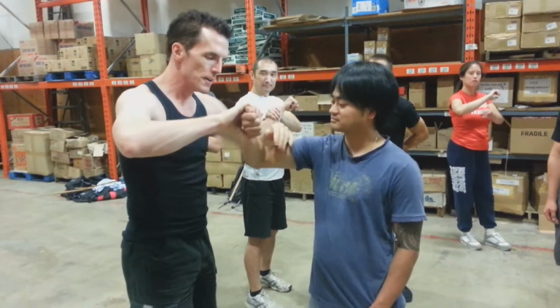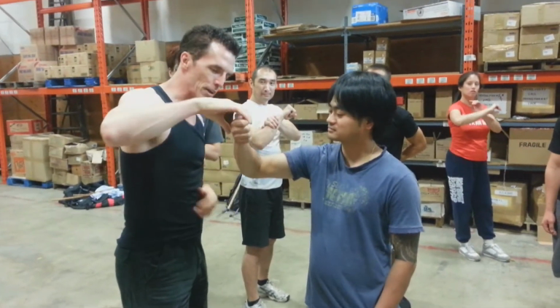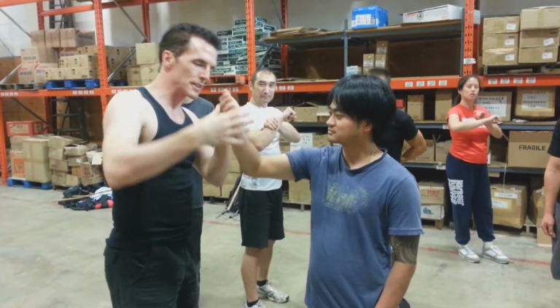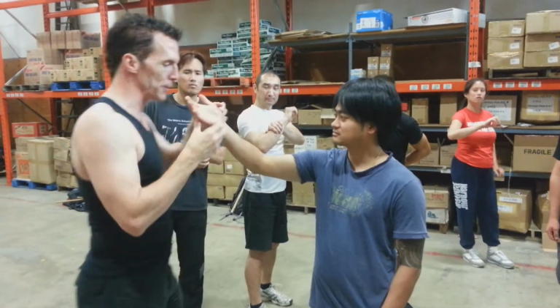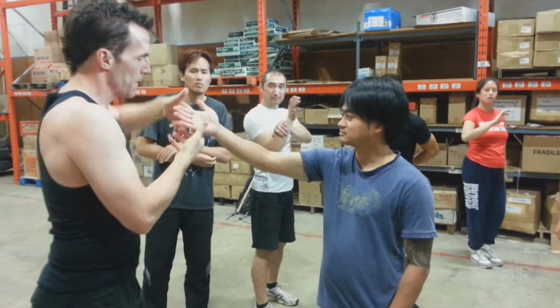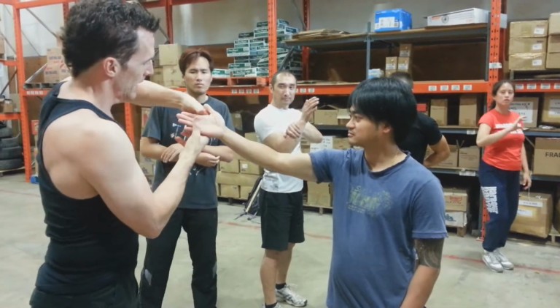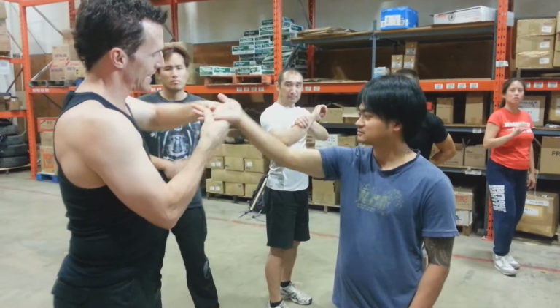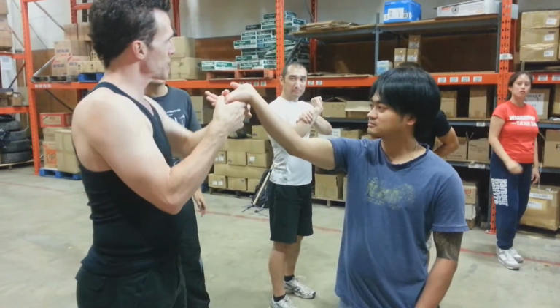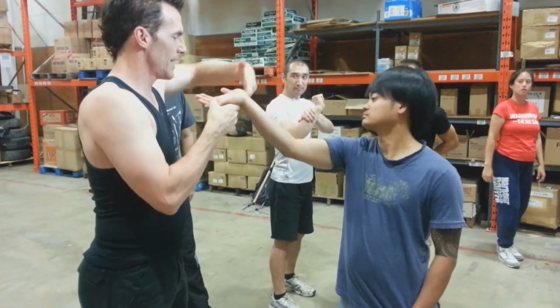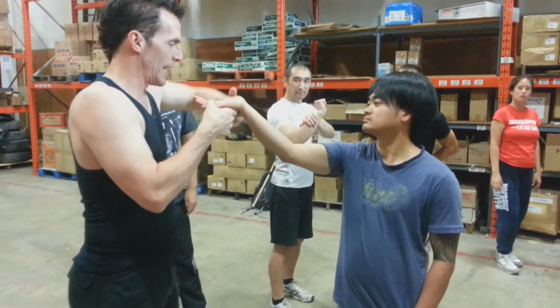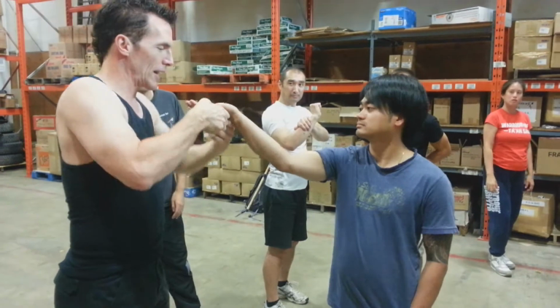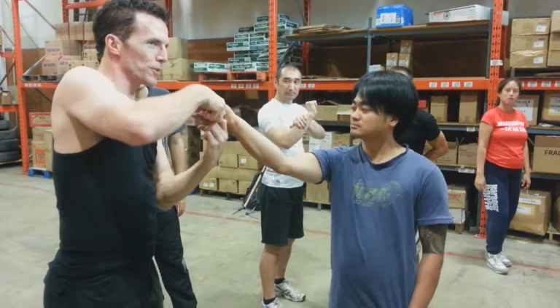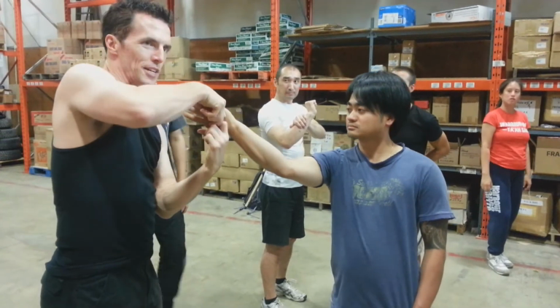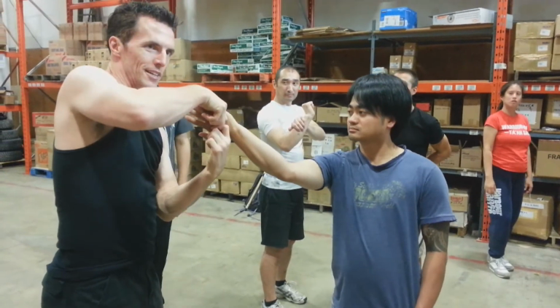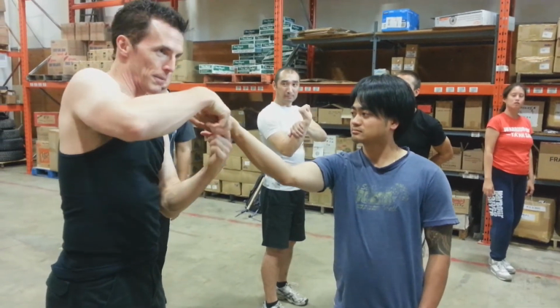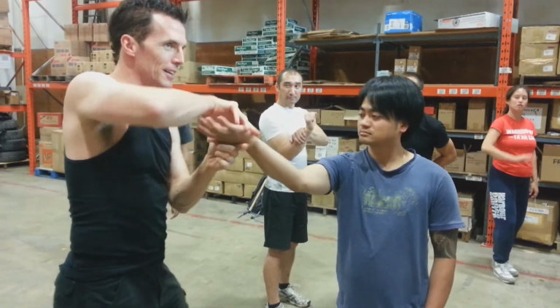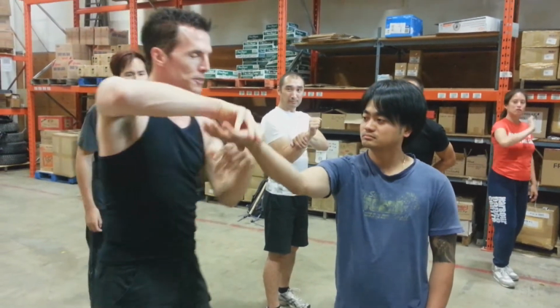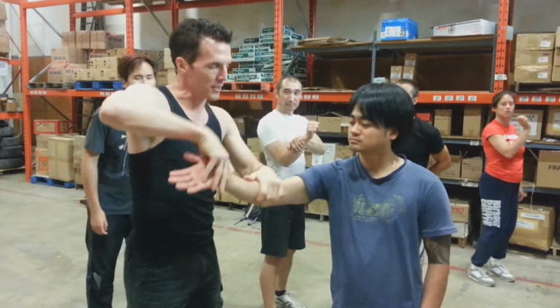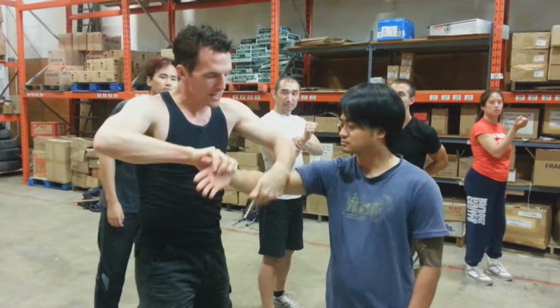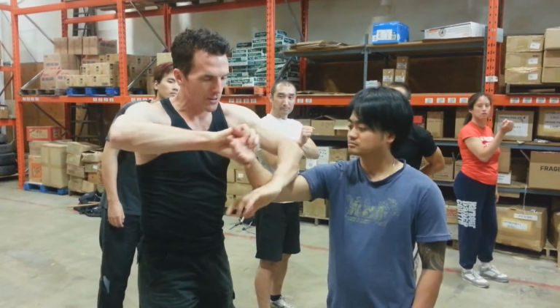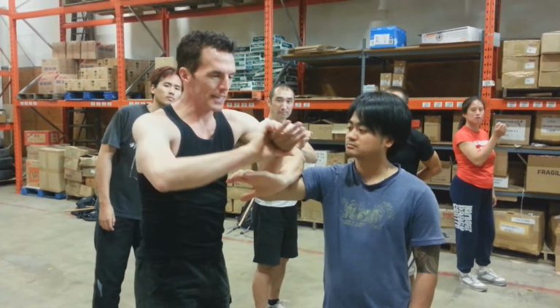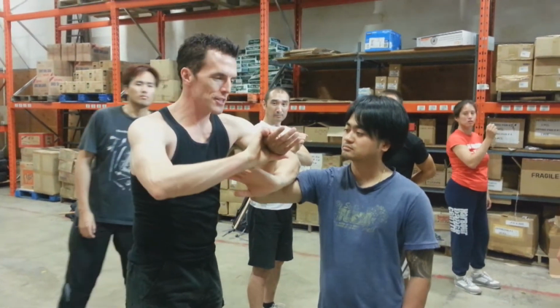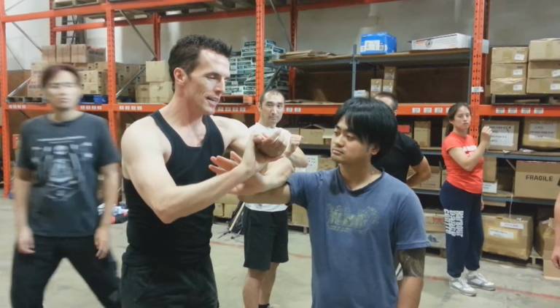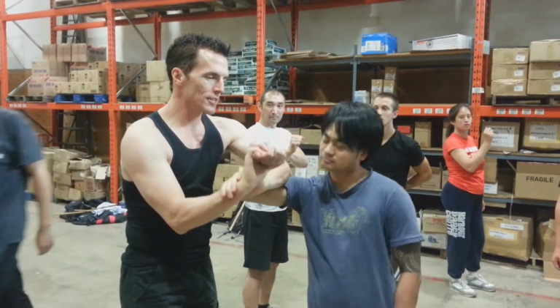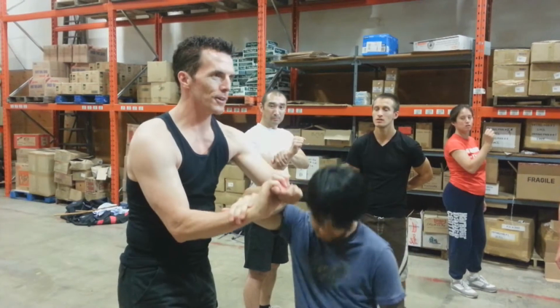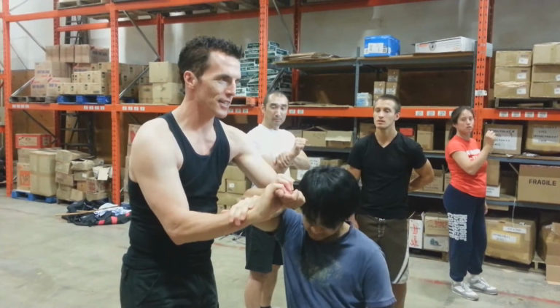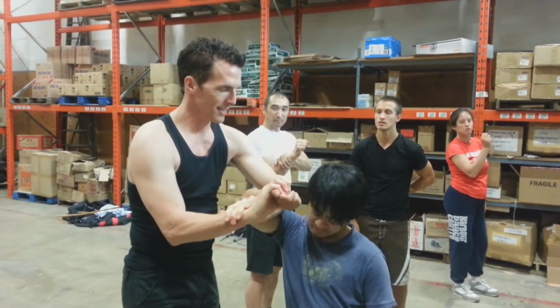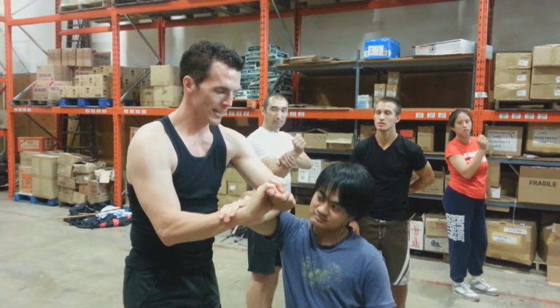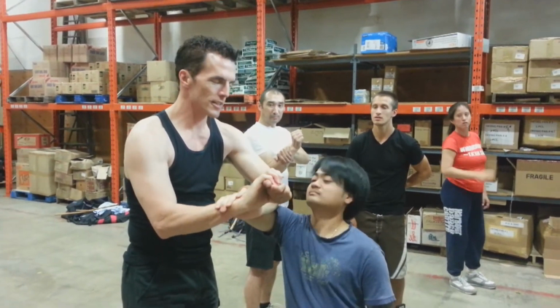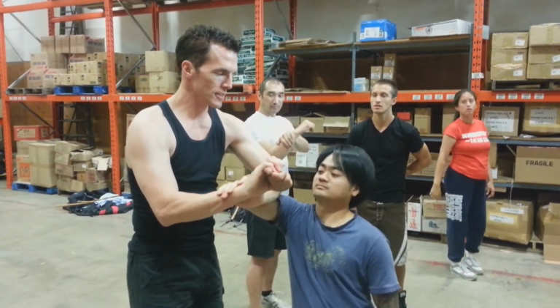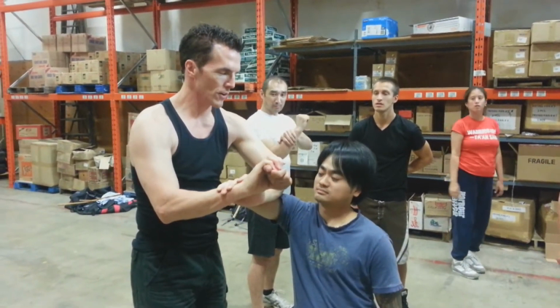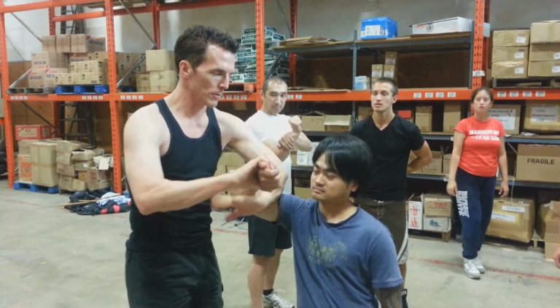The trick here is that I'm doing extension and external rotation, combined together. Extension, external rotation — it's just so horrible.